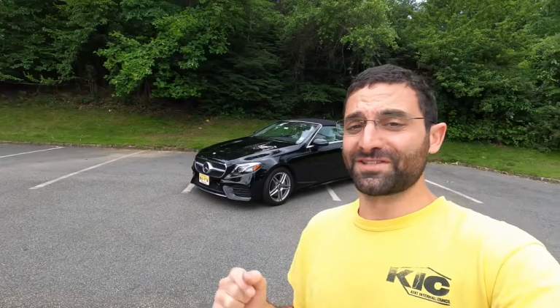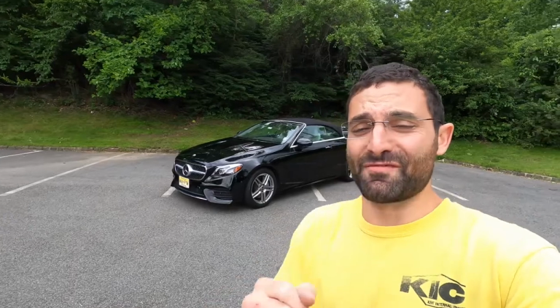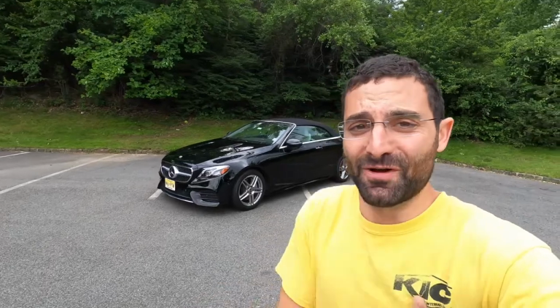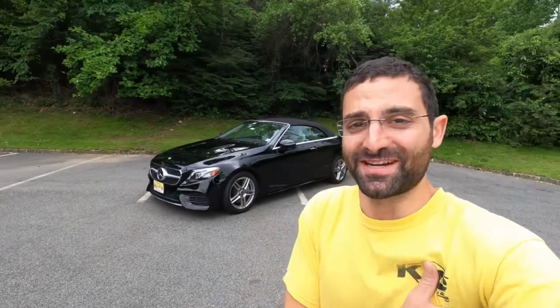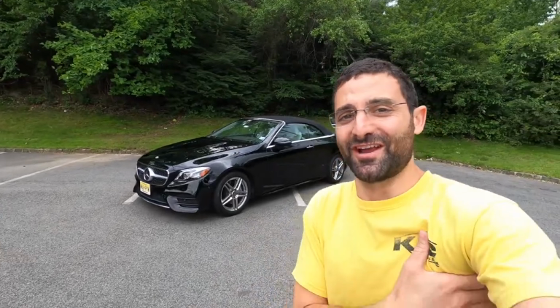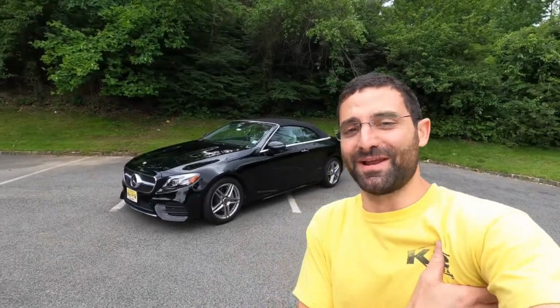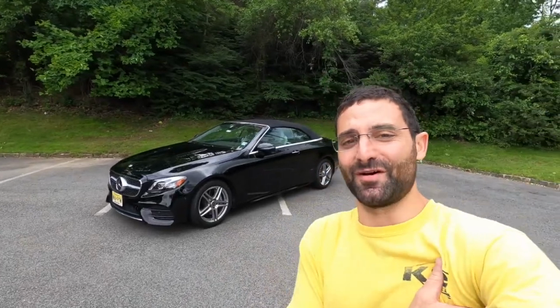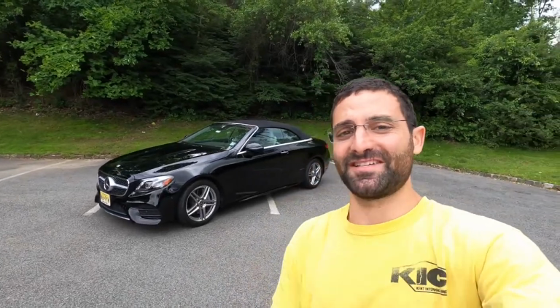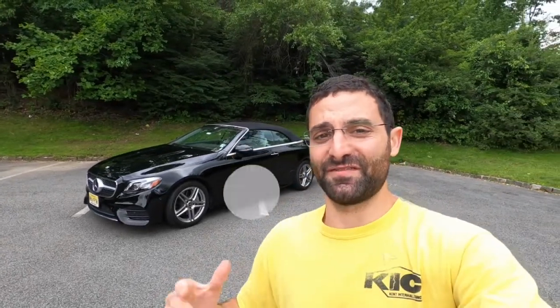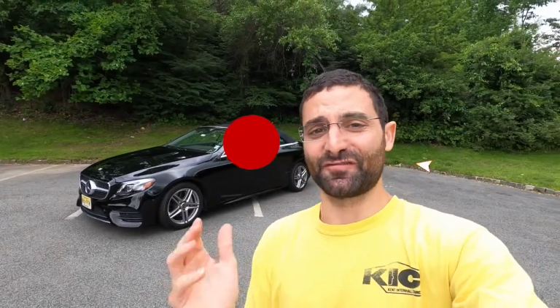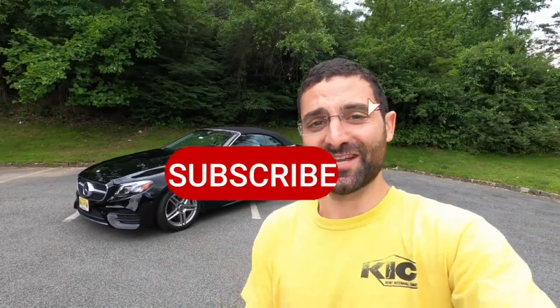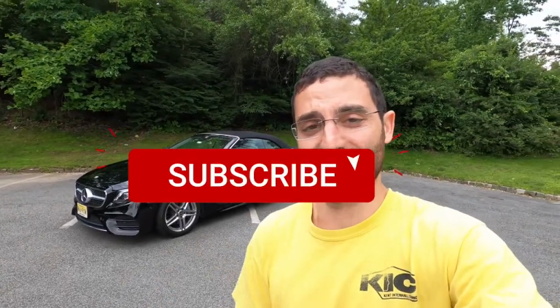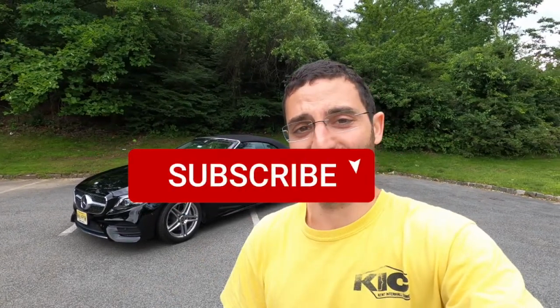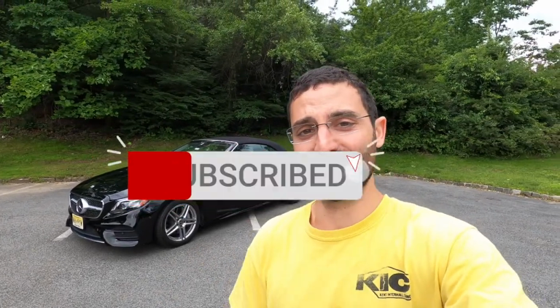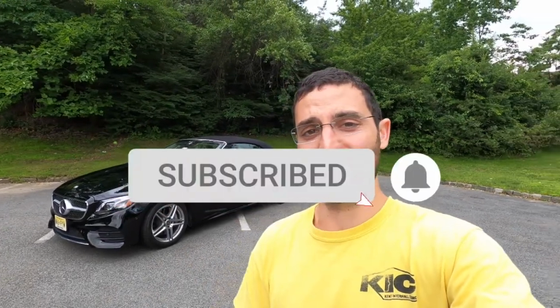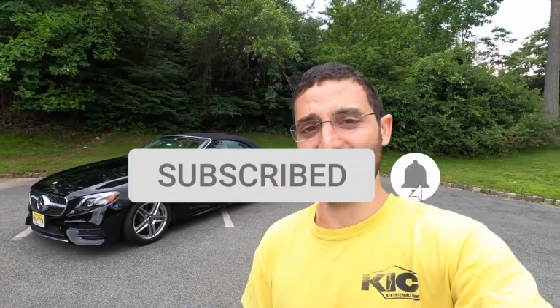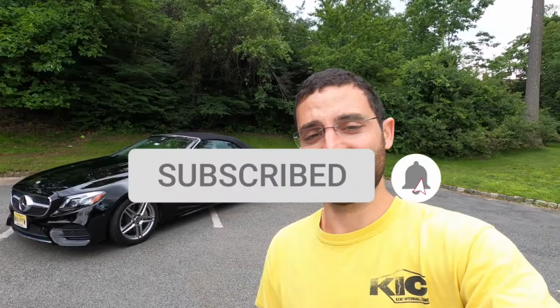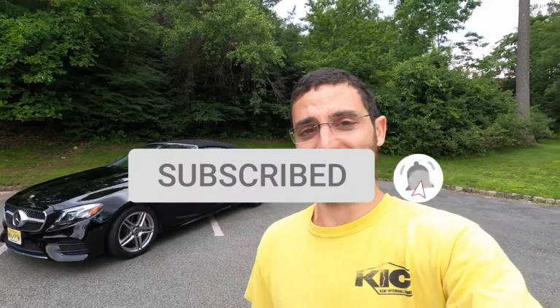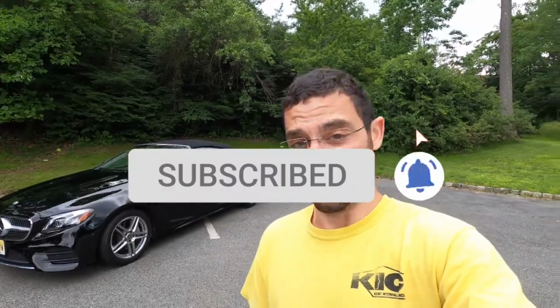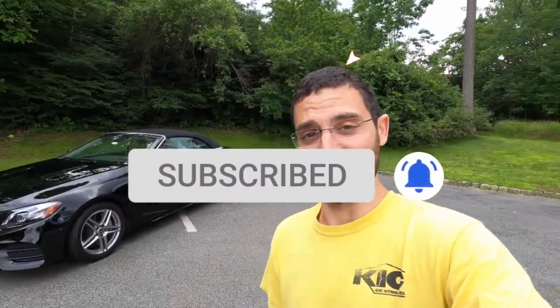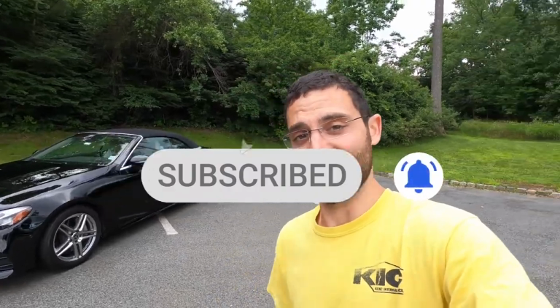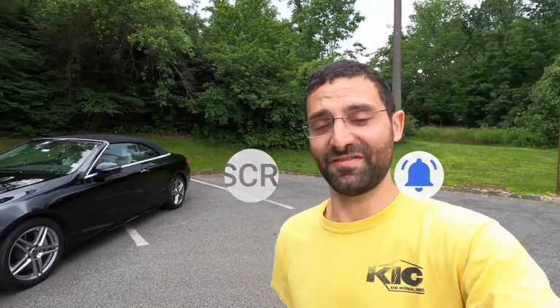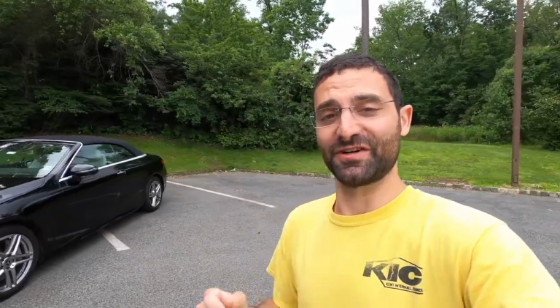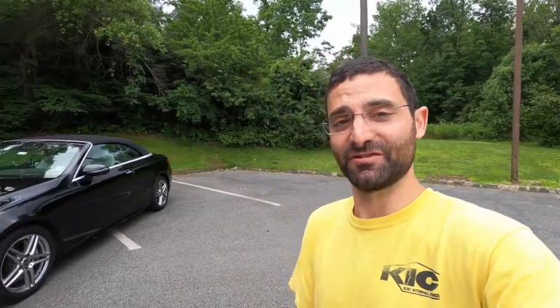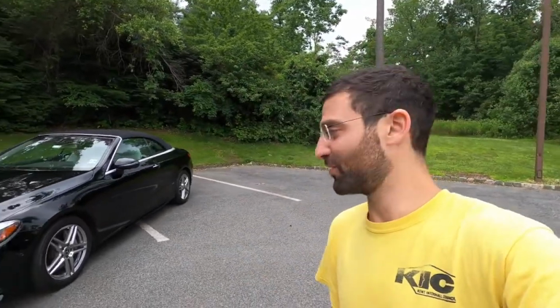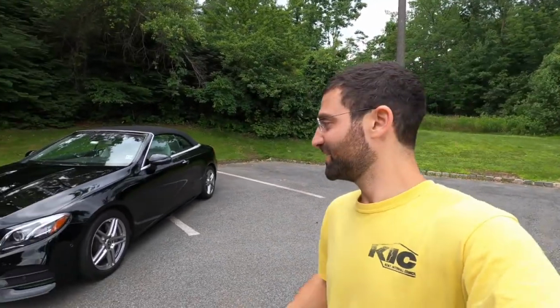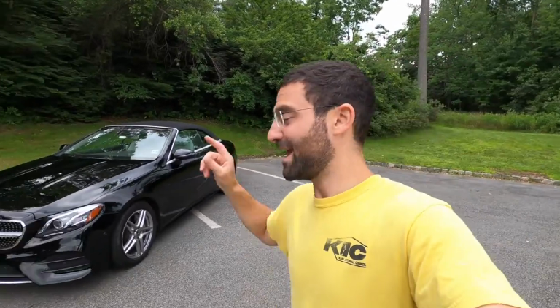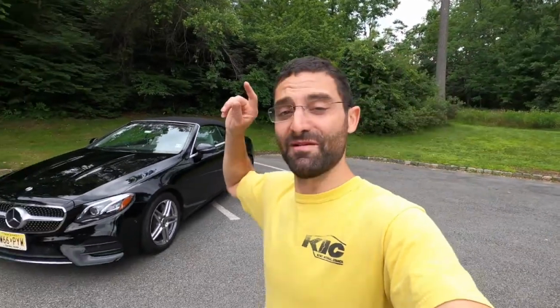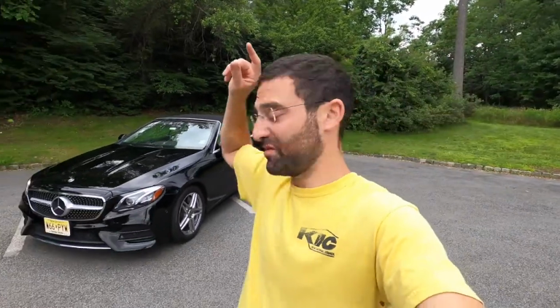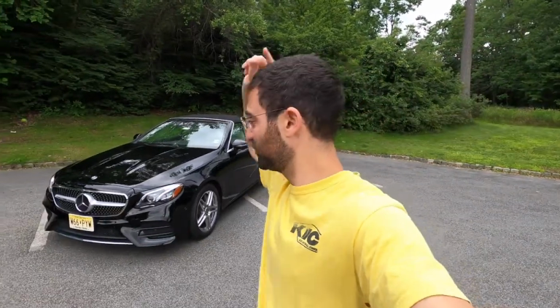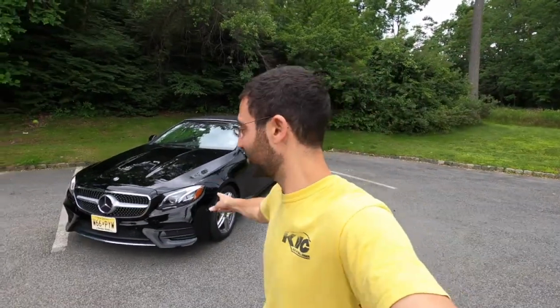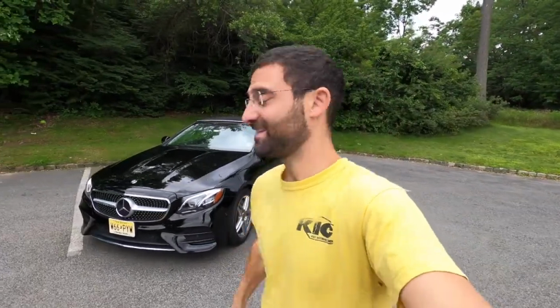What's up everybody, welcome back to the channel. My name is Kyle Pantsis. If it's your first time tuning in, please be sure to smash that subscribe button. If not, thanks for the continued support.